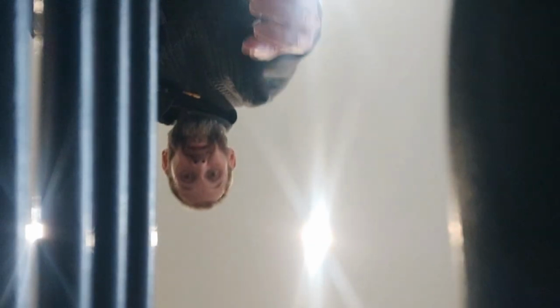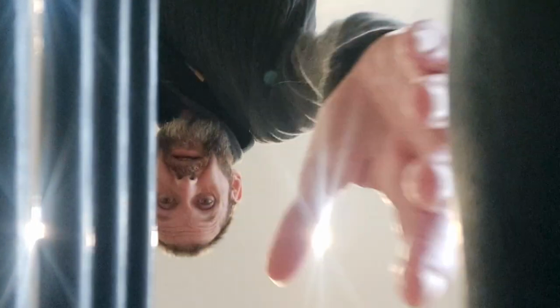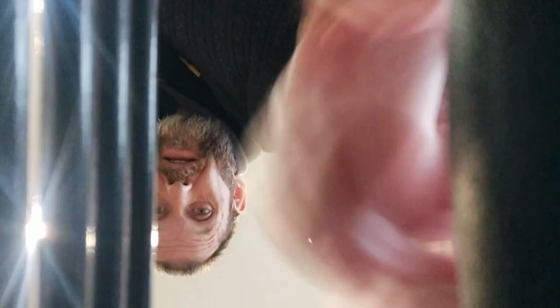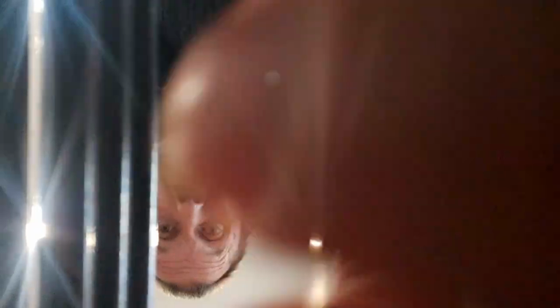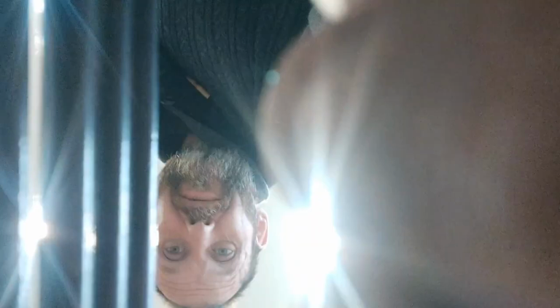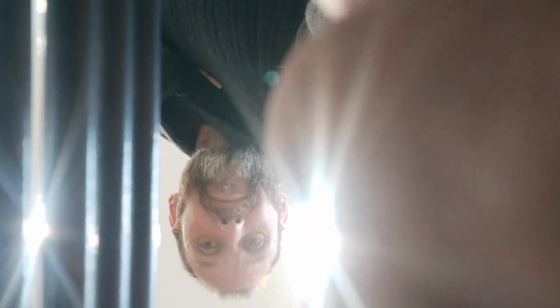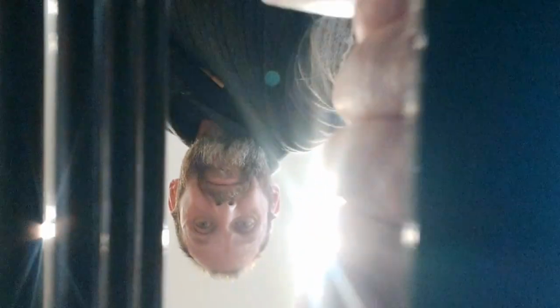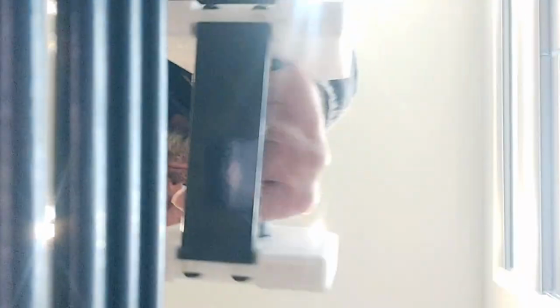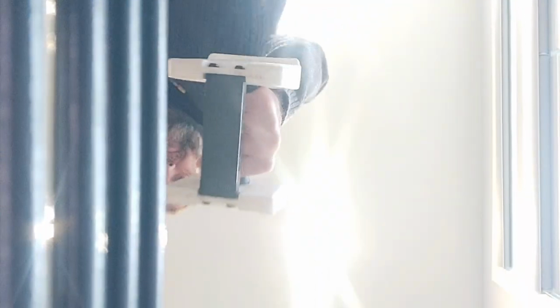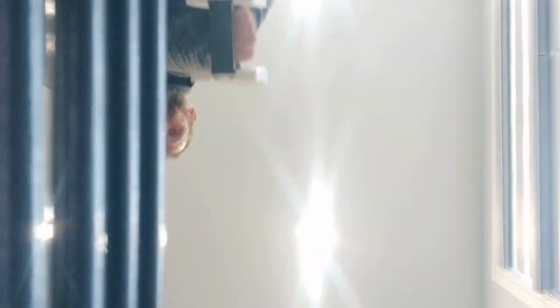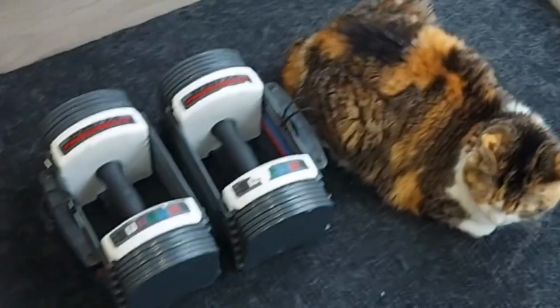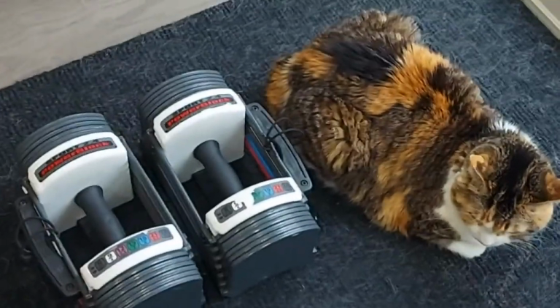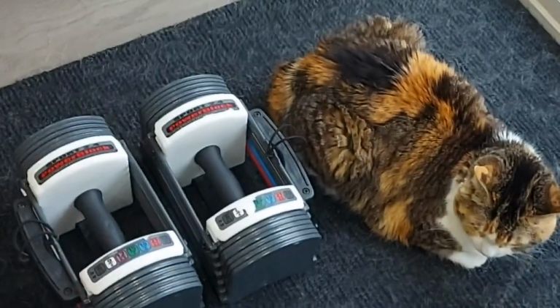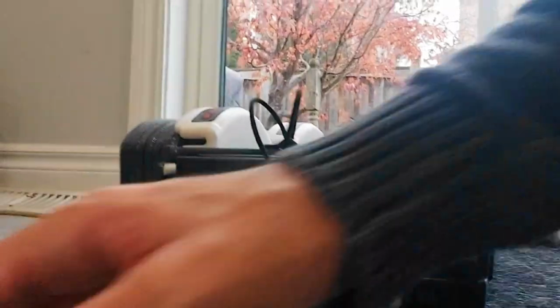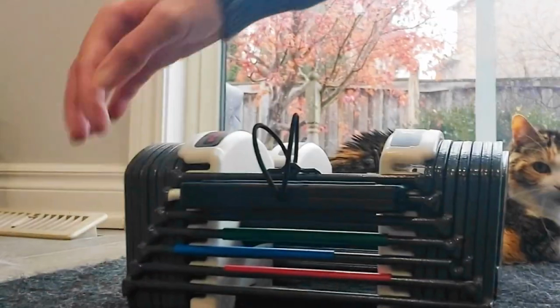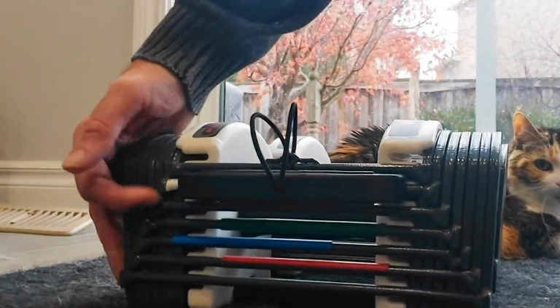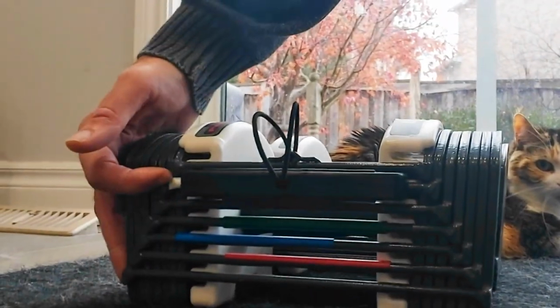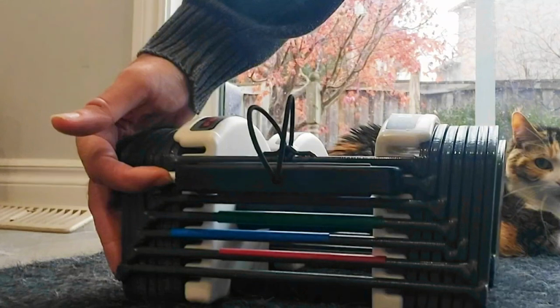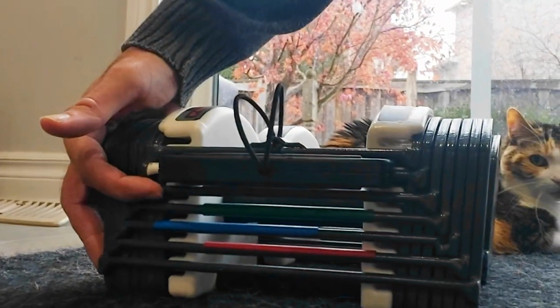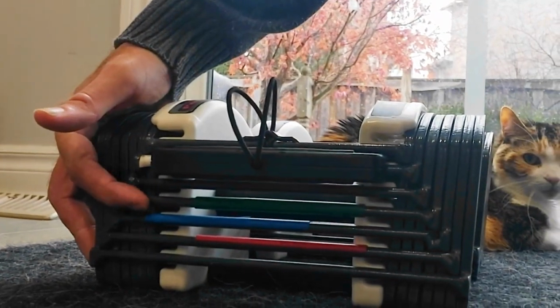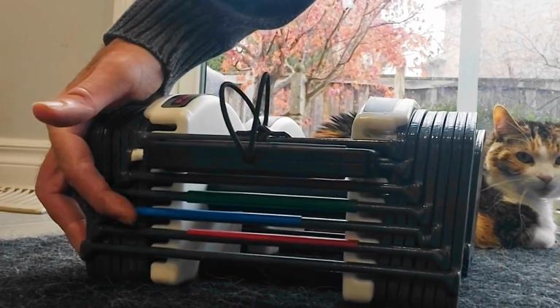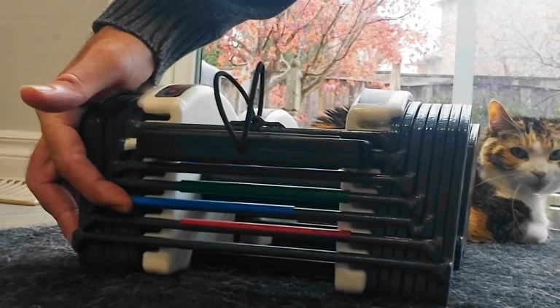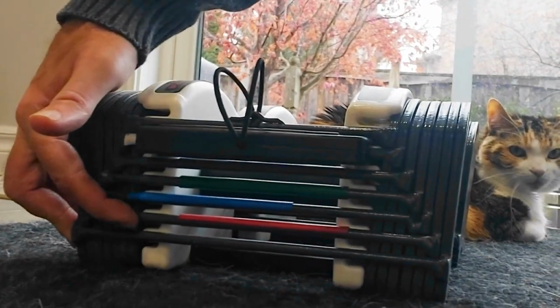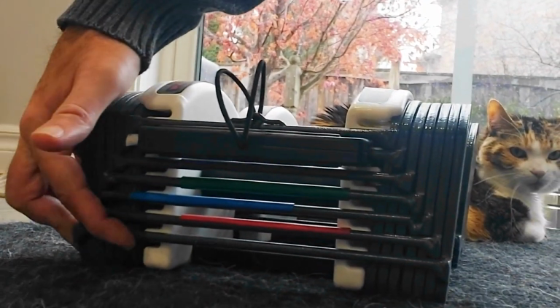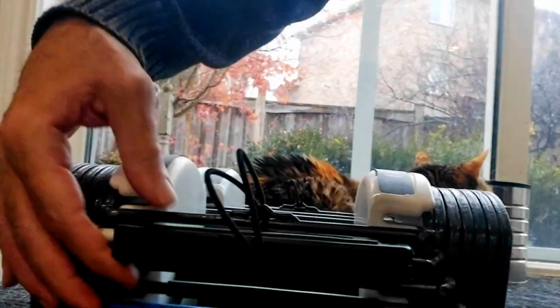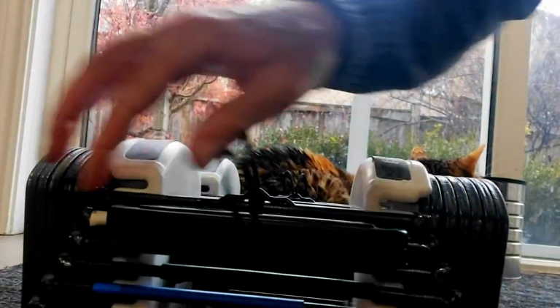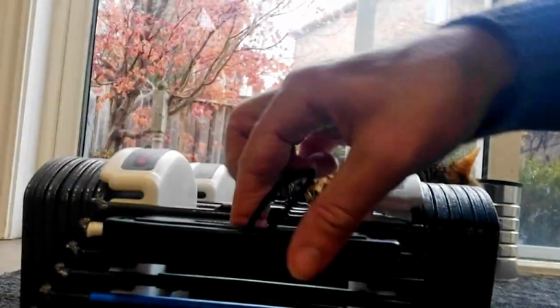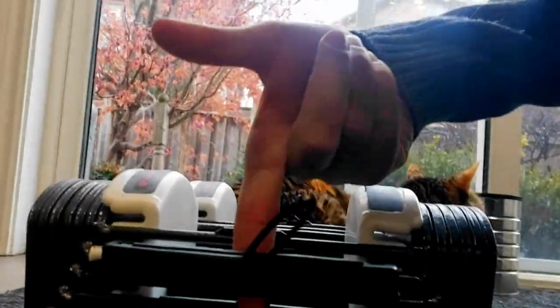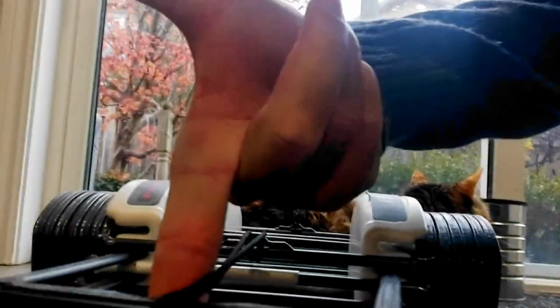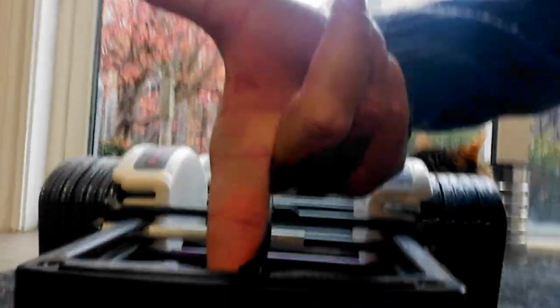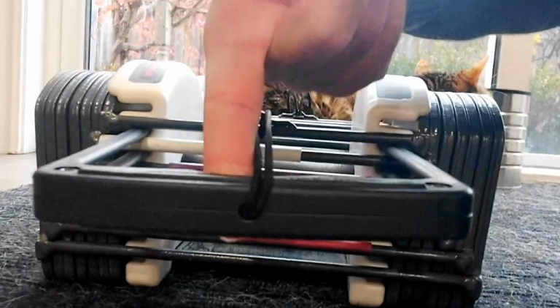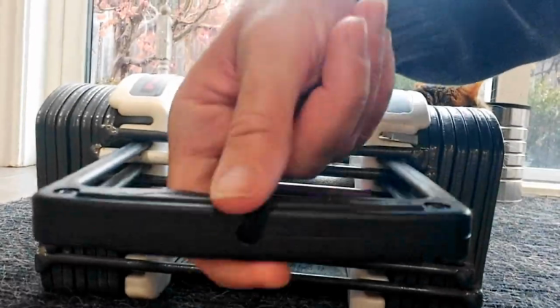The first thing I noticed right away is how convenient it is to have all your weights in one place. Very compact and clean — you don't need a big workout area. I used to own a boot camp studio and dumbbells were always being thrown everywhere, making a huge mess.